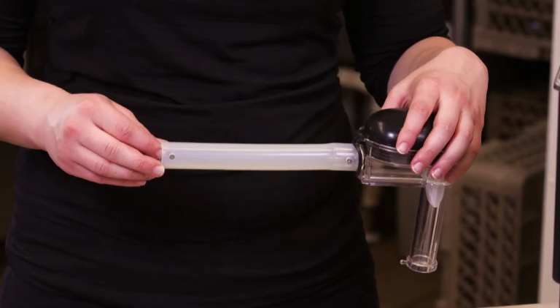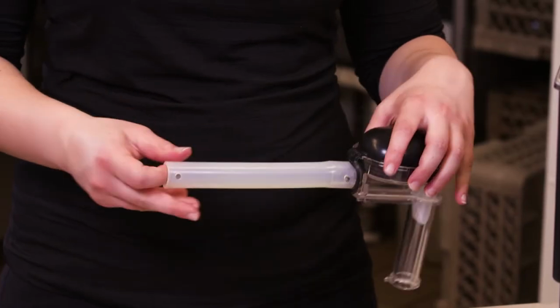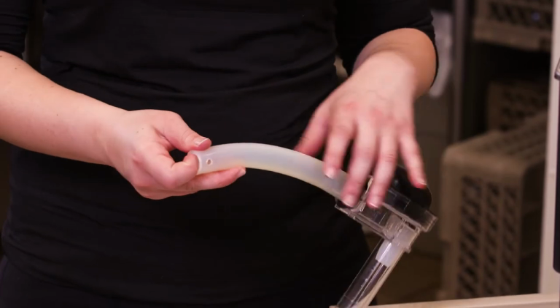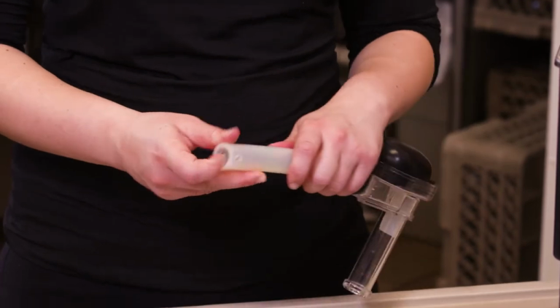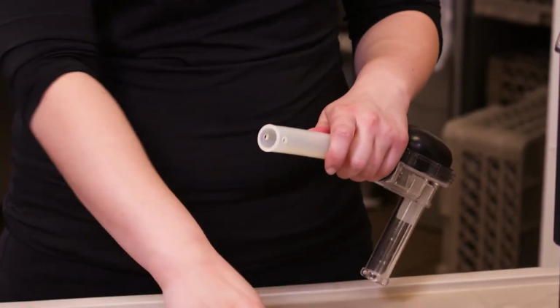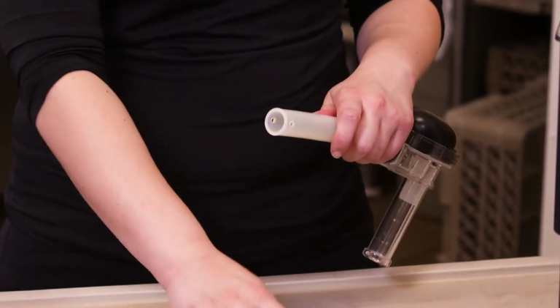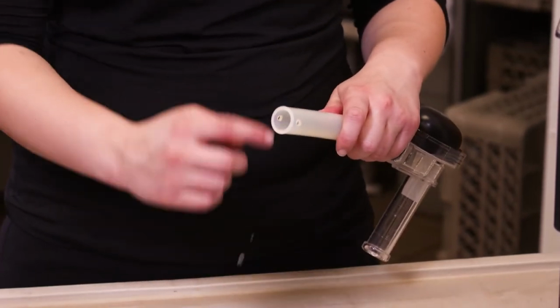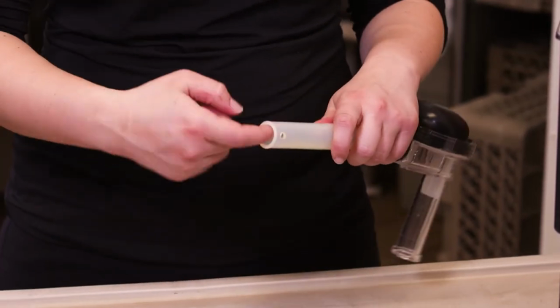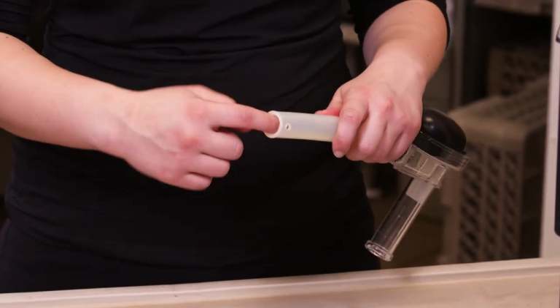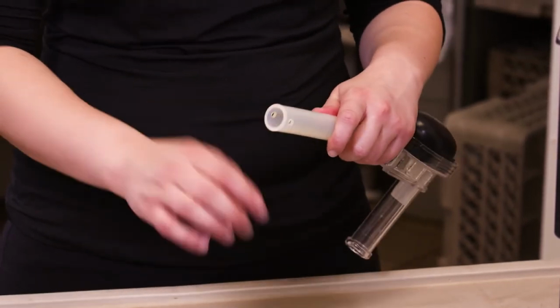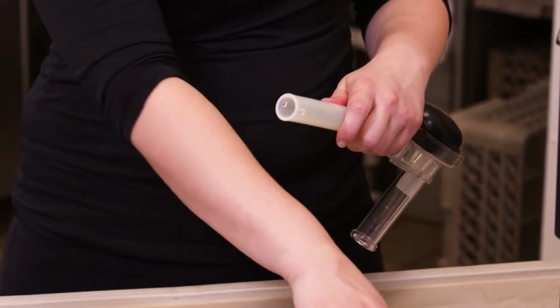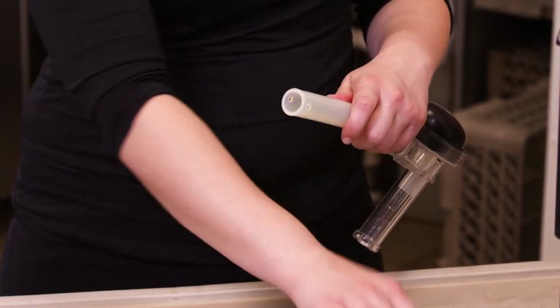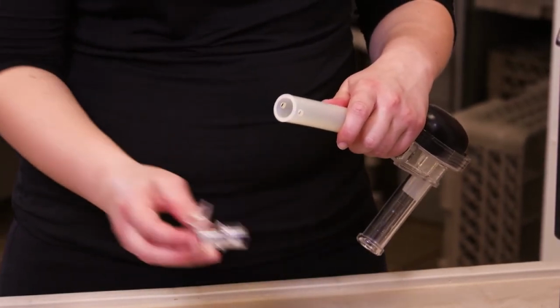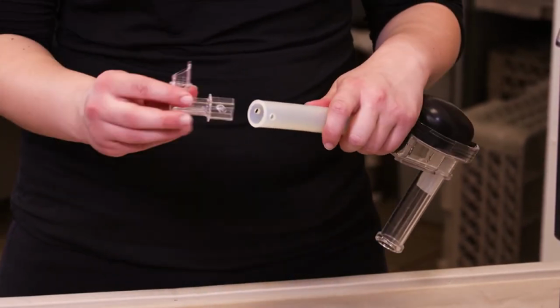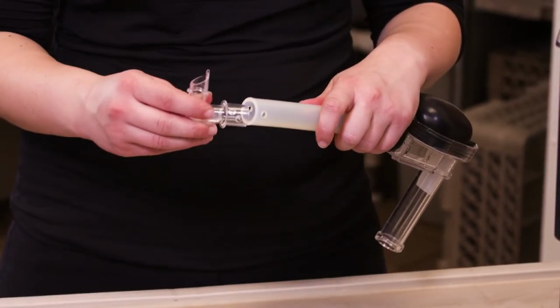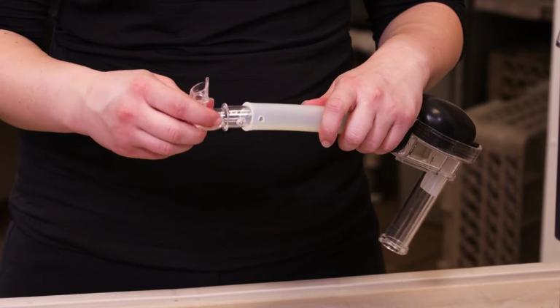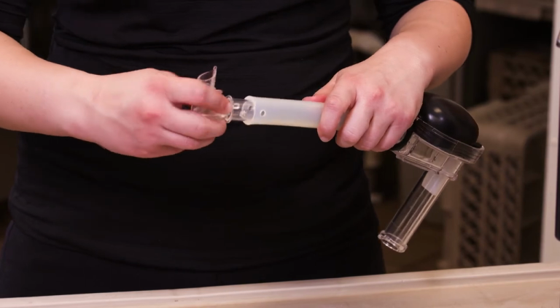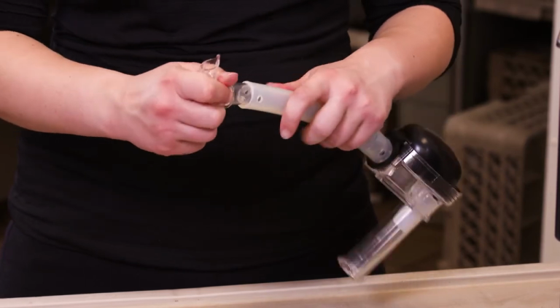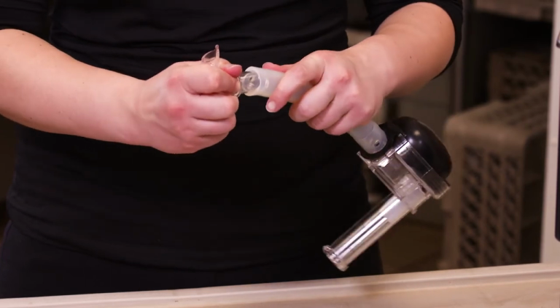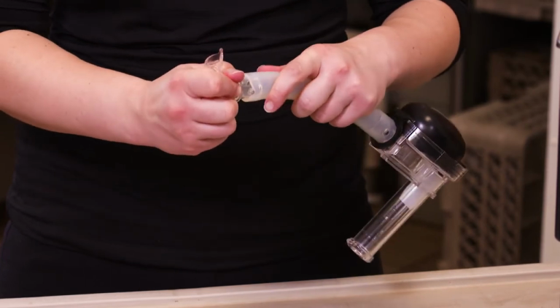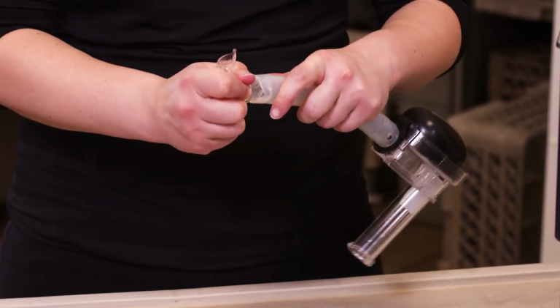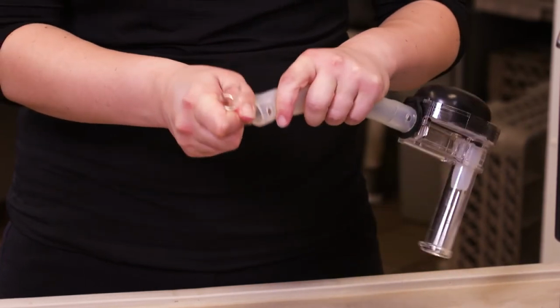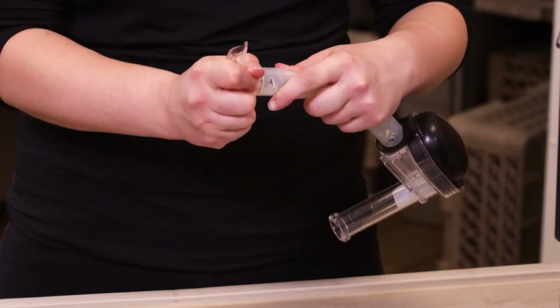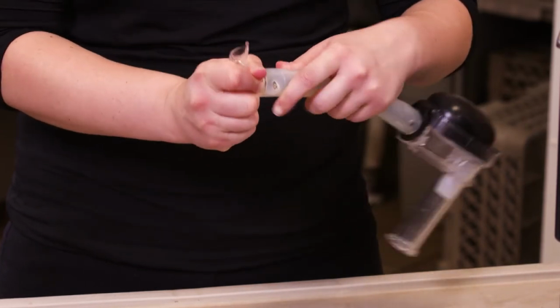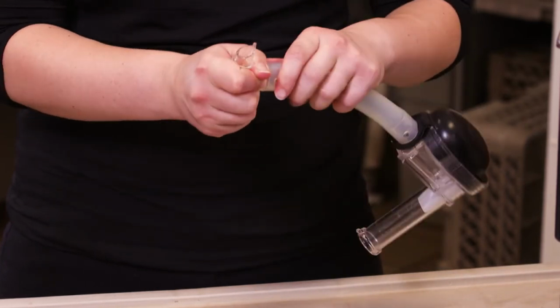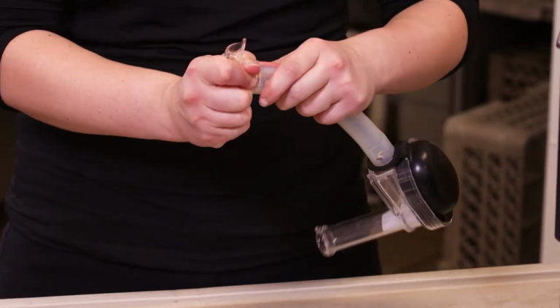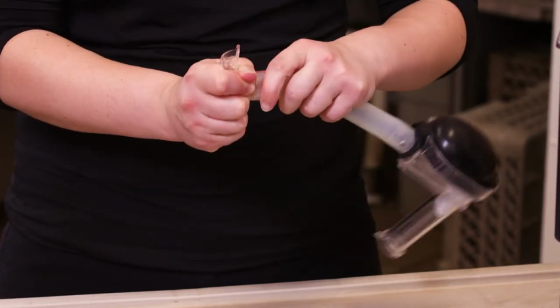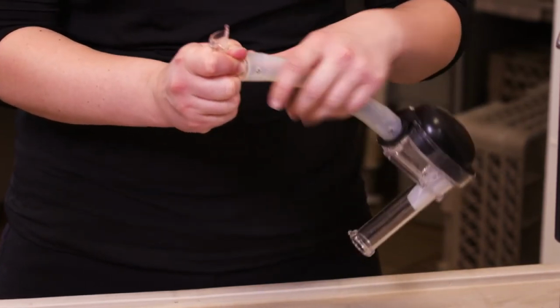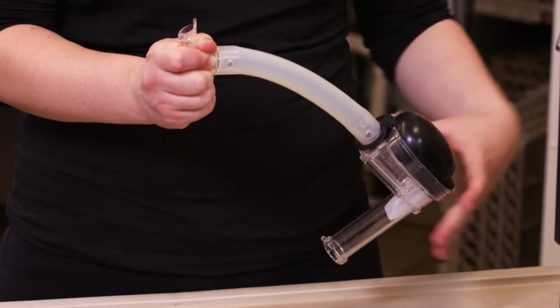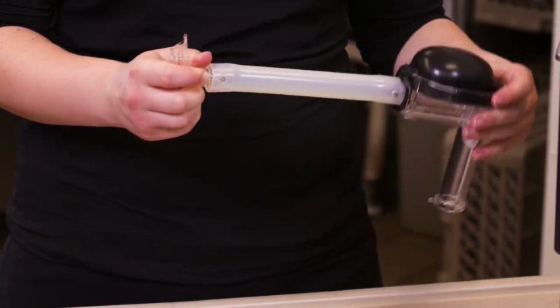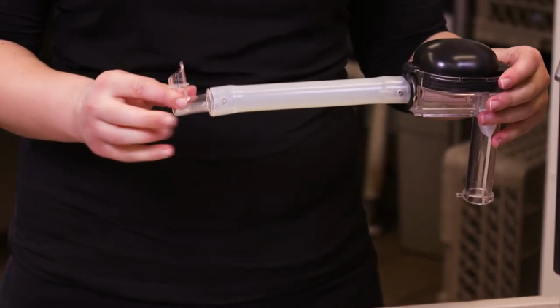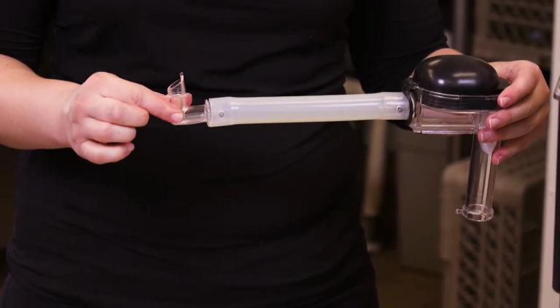Next, lubricate the pegged end of the connector with clean water. Rotate and position the connector until both pegs fit into the holes on the tube. Be certain the connector points away from the end of the discharge tube.